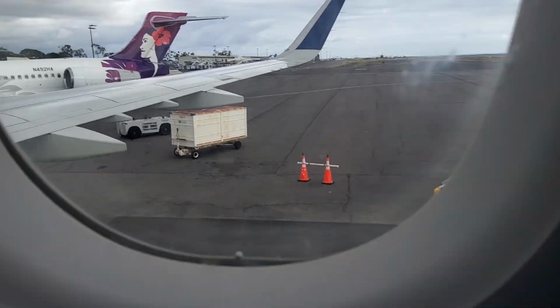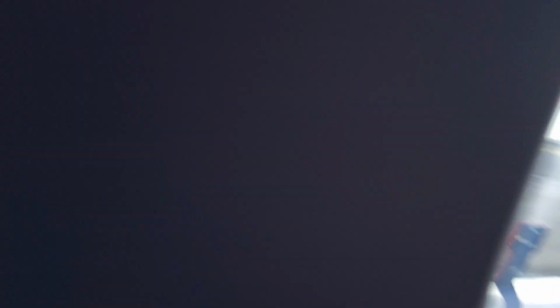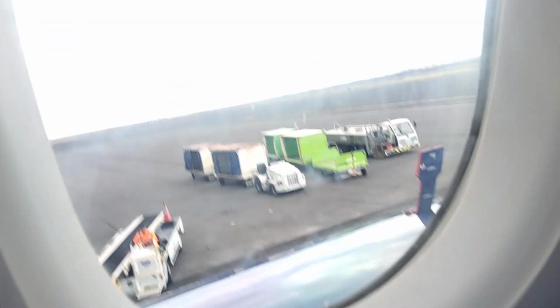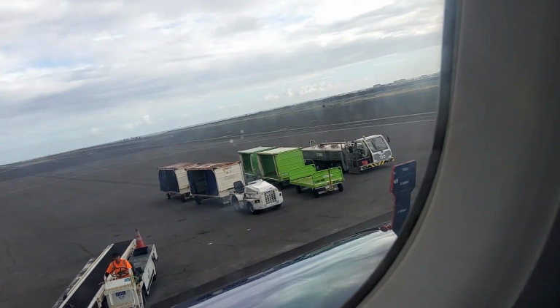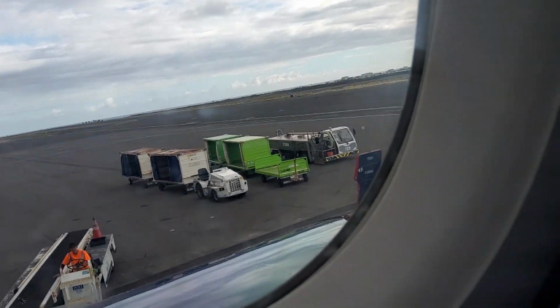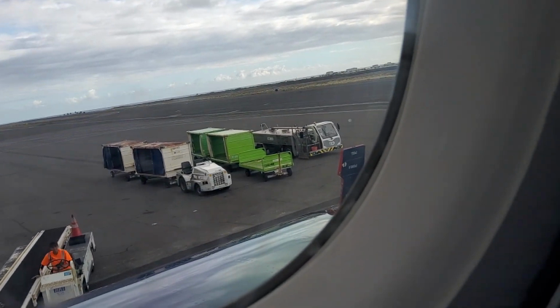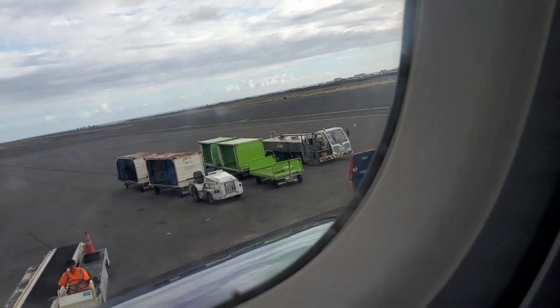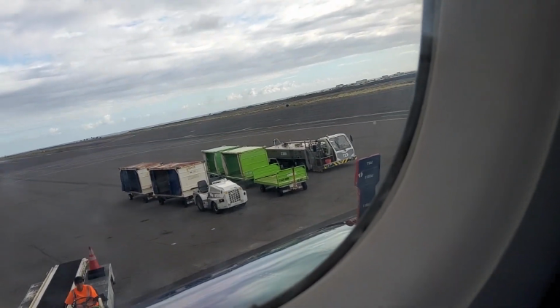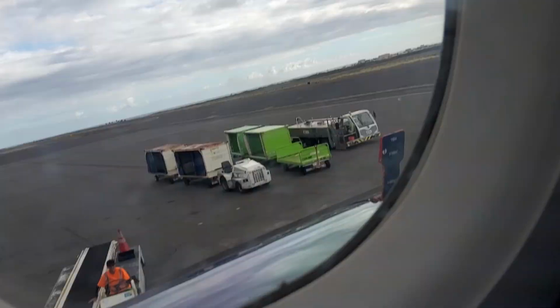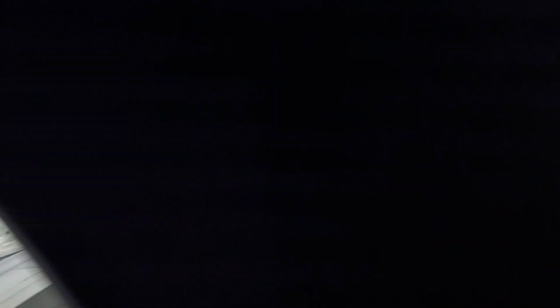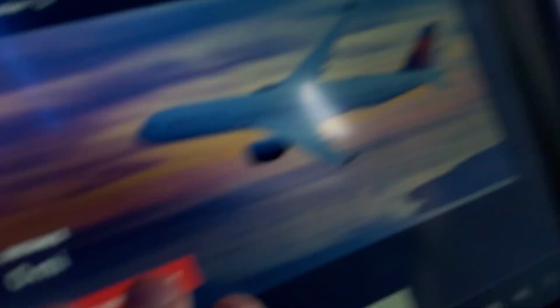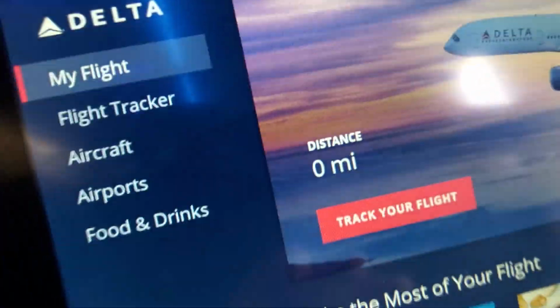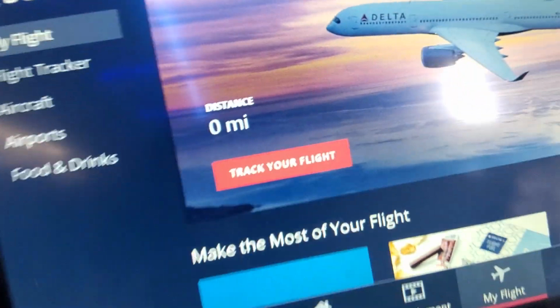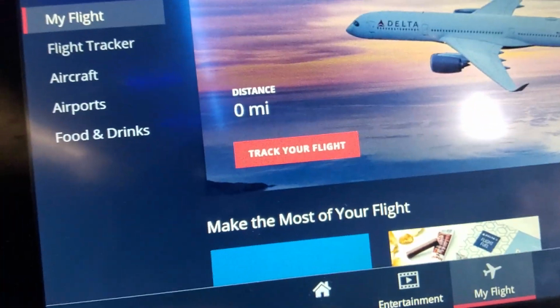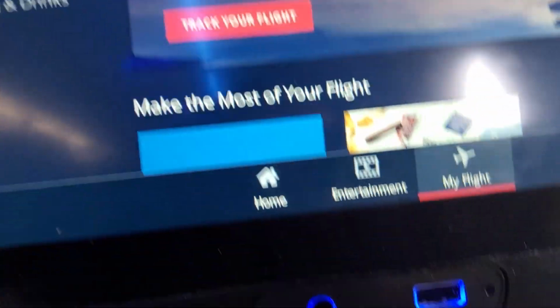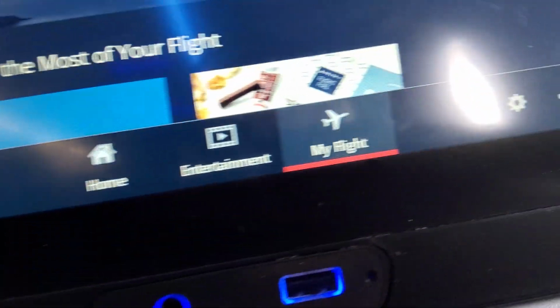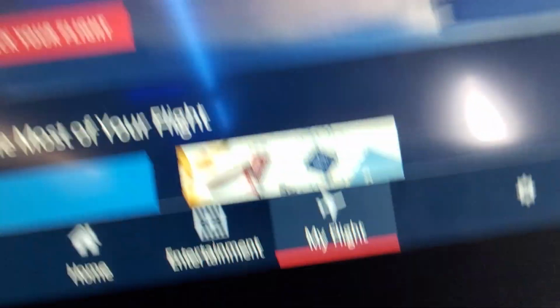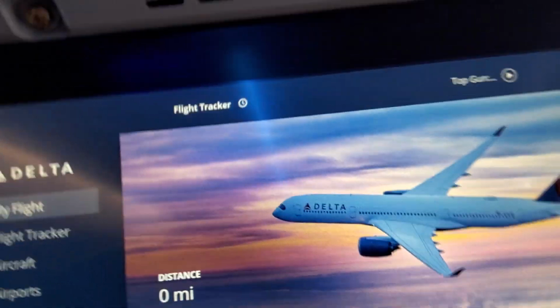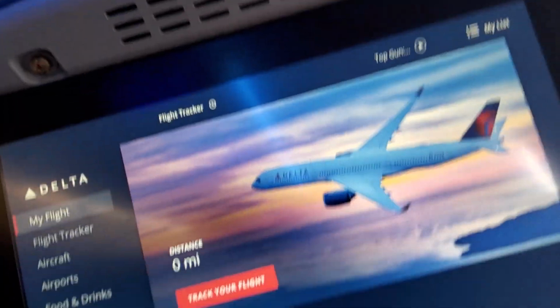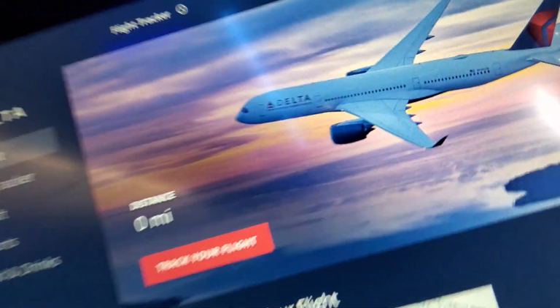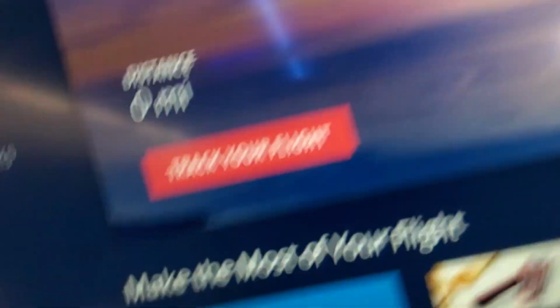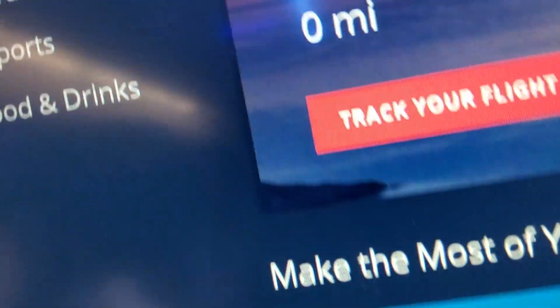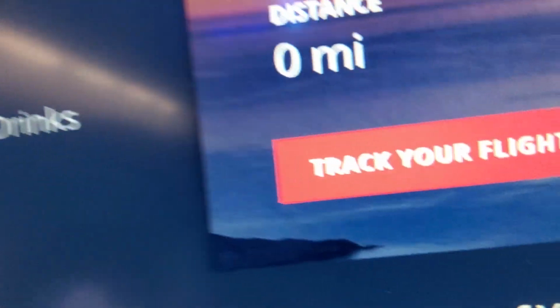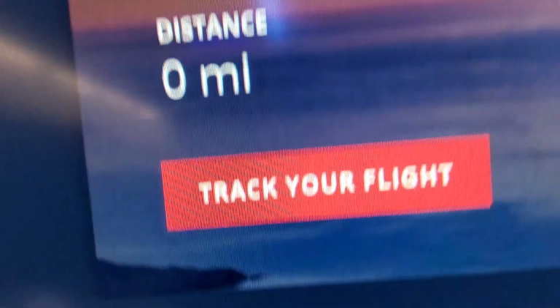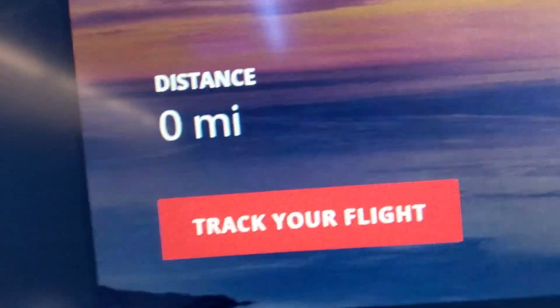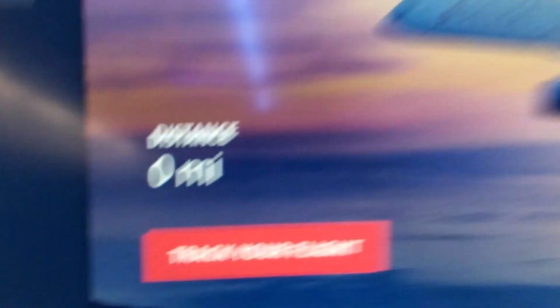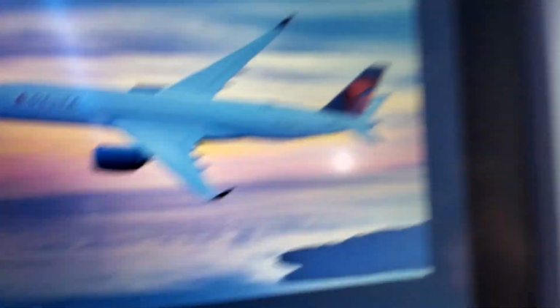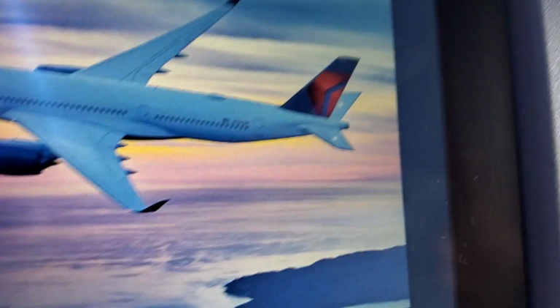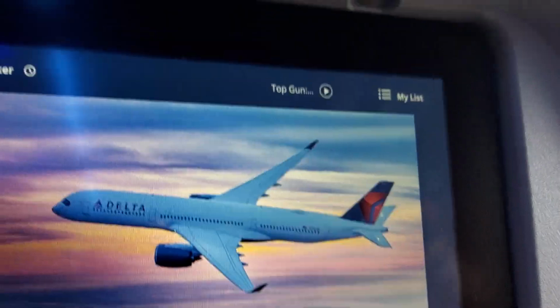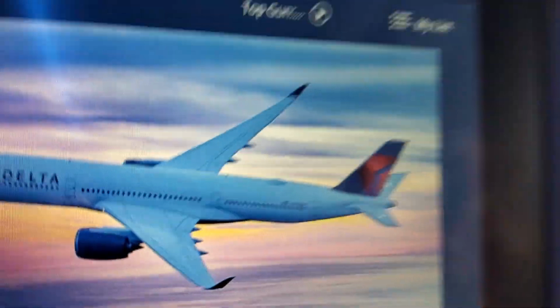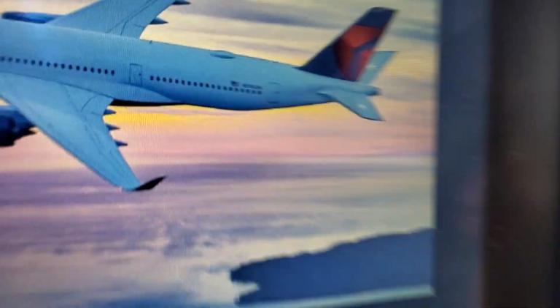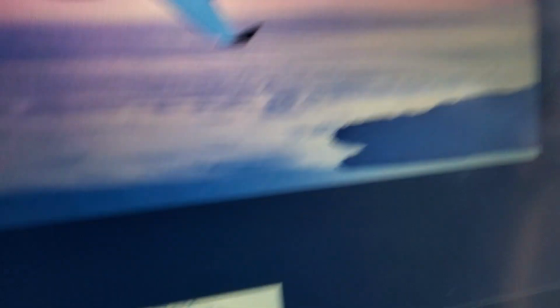You can see all the ground service vehicles. And you can see our screens — it's all done, it's literally done.